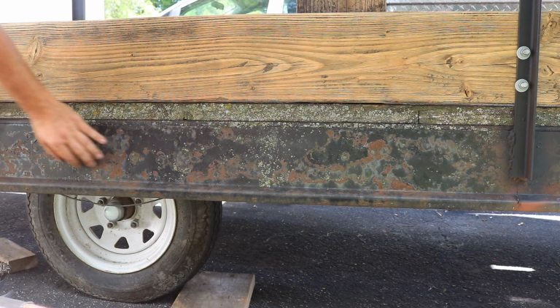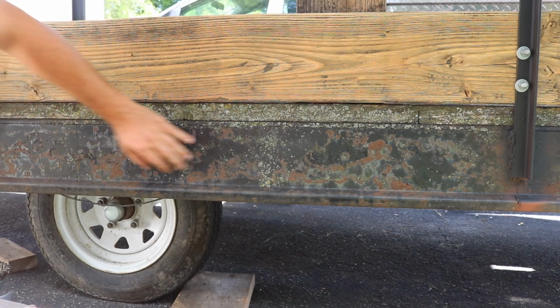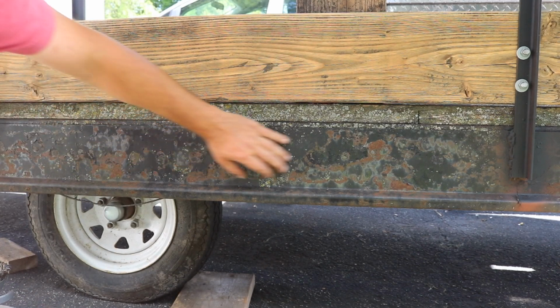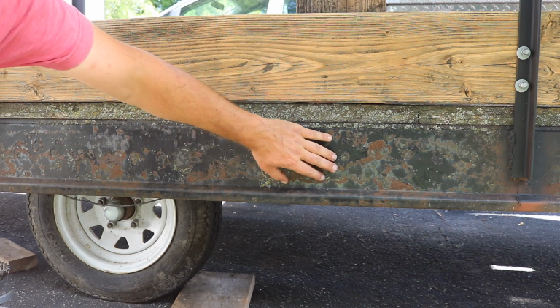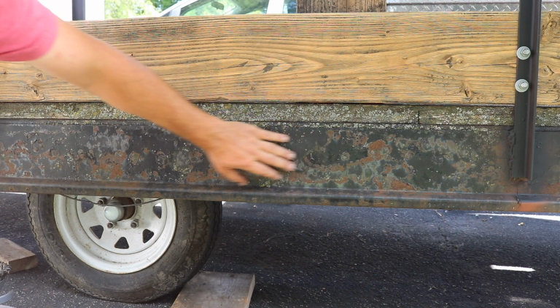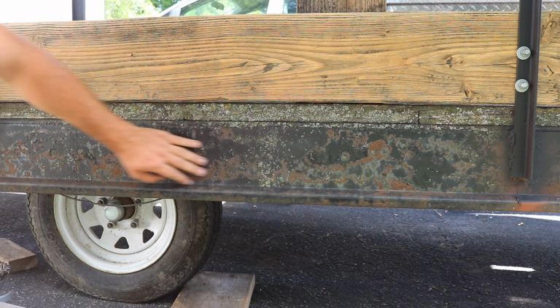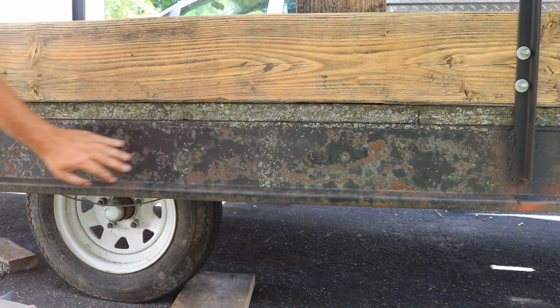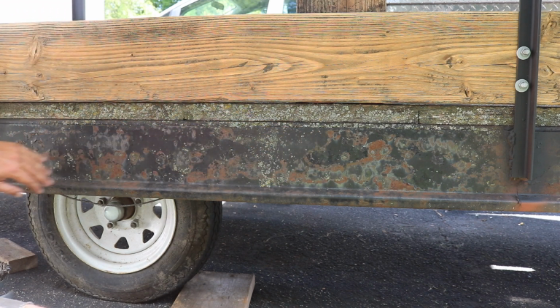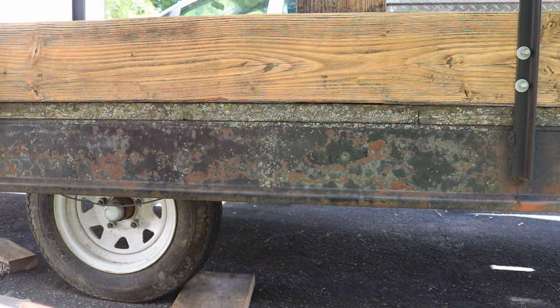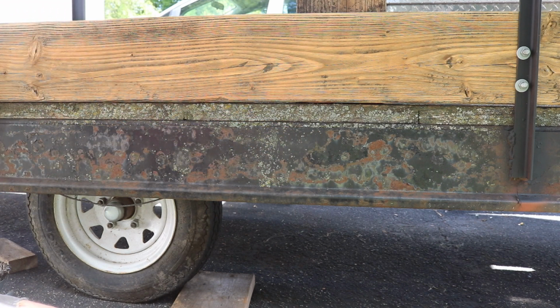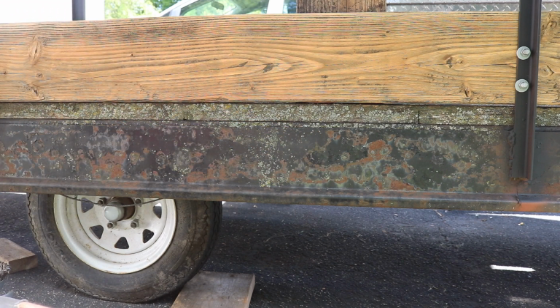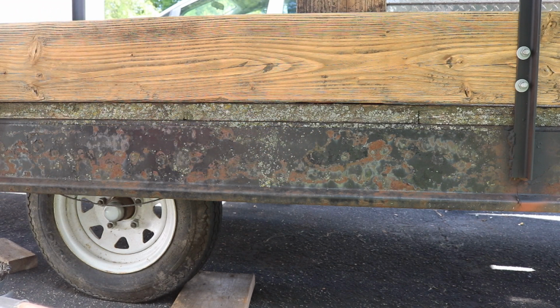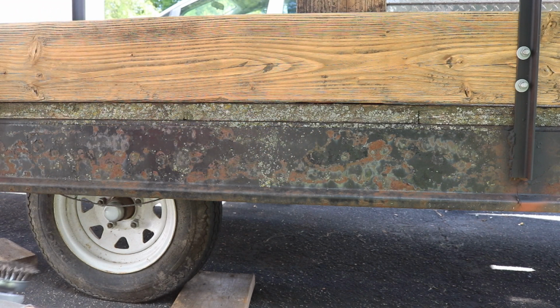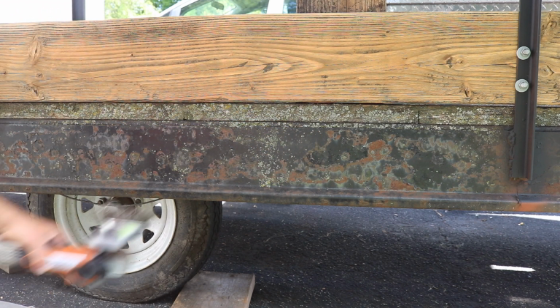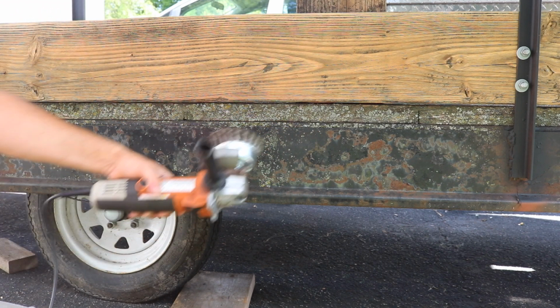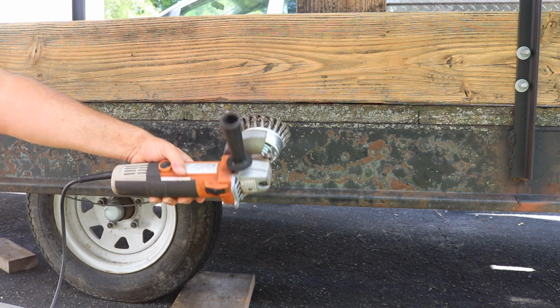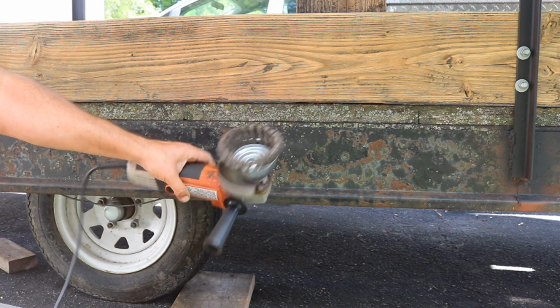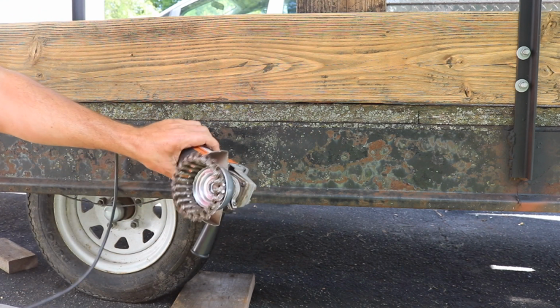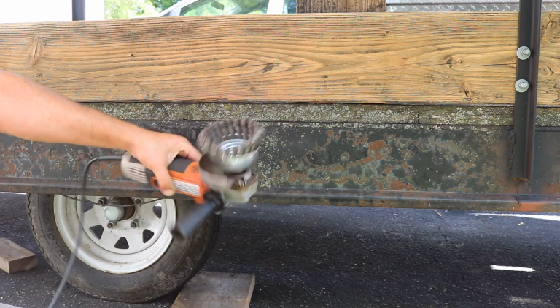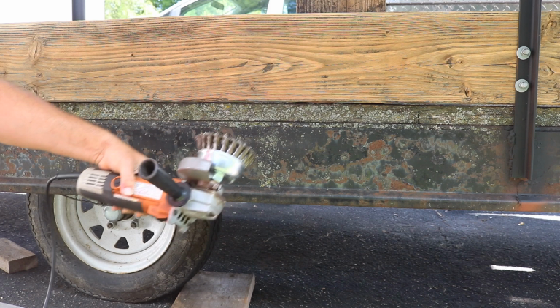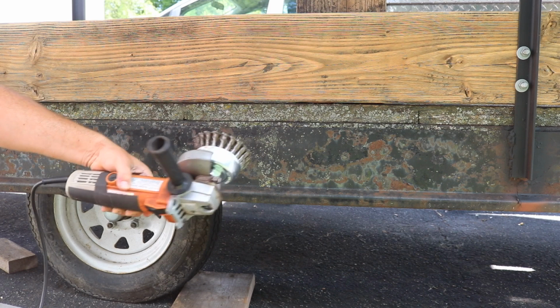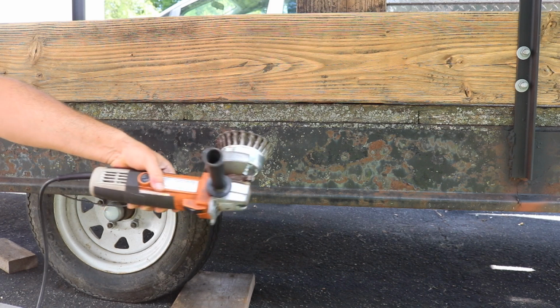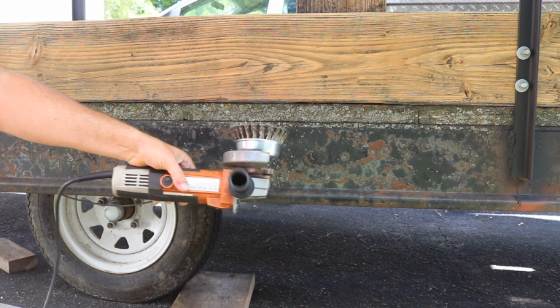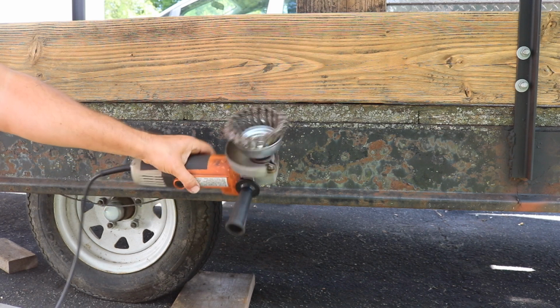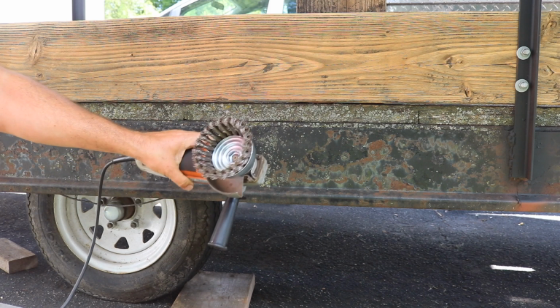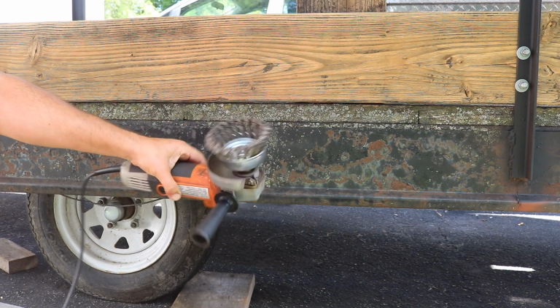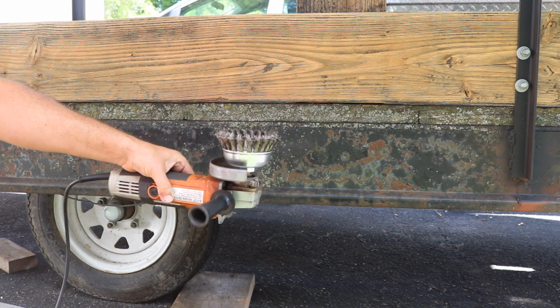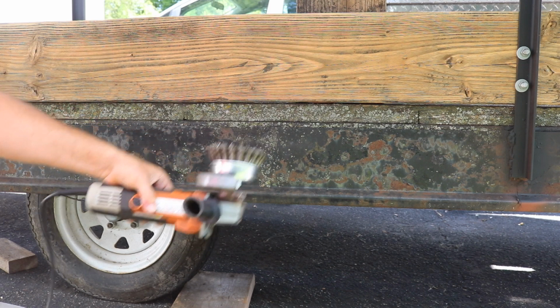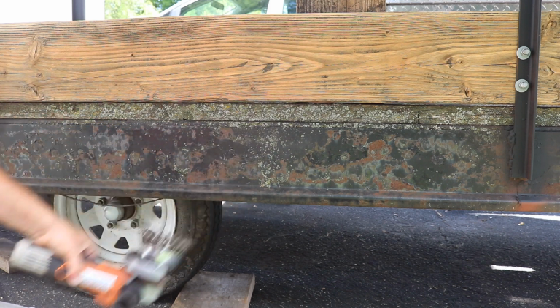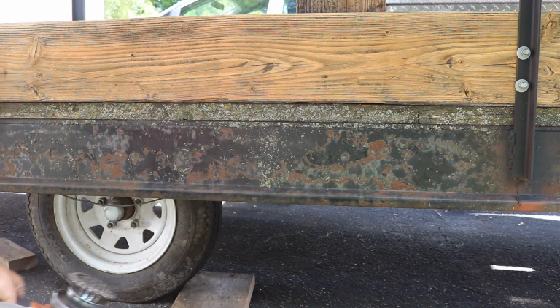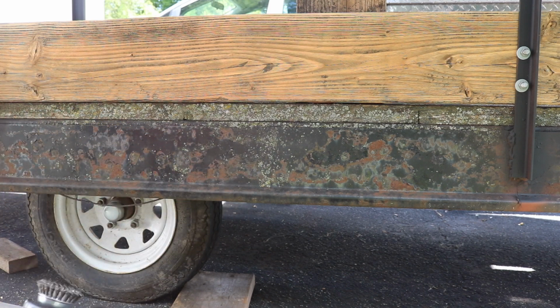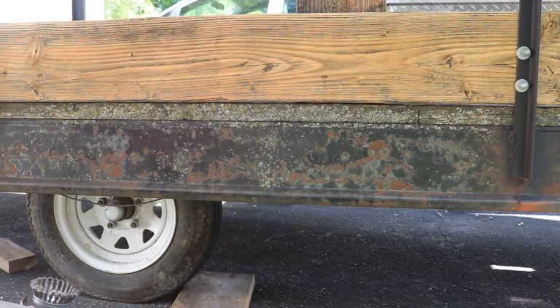The paint on the trailer is in pretty rough shape, so I'm gonna see if I can strip a bunch of it off to at least give it a nice simple quick repaint.